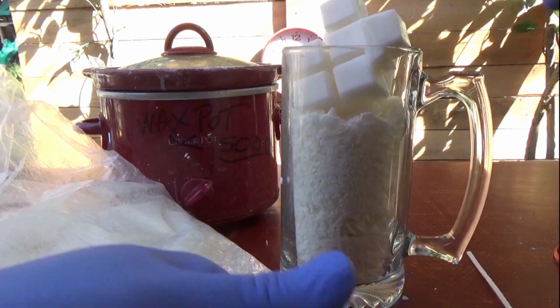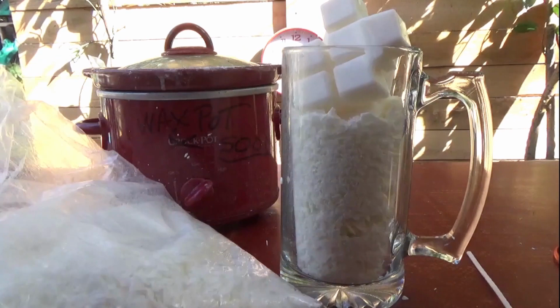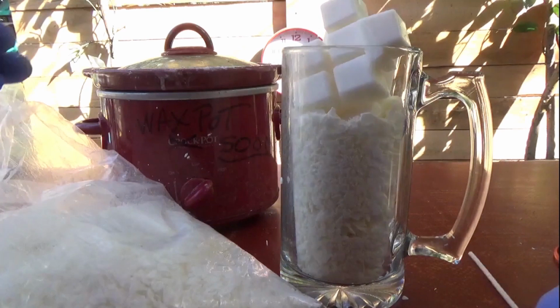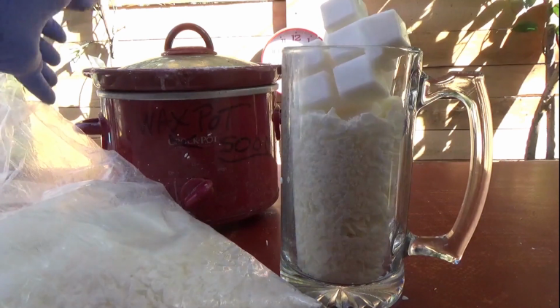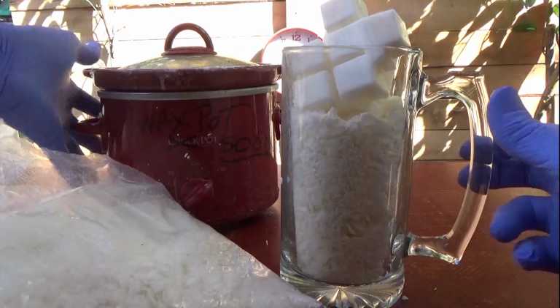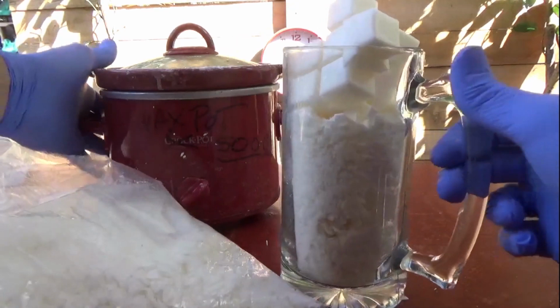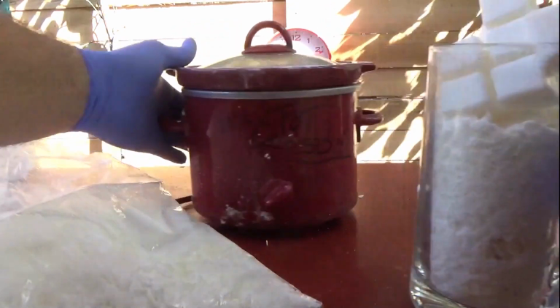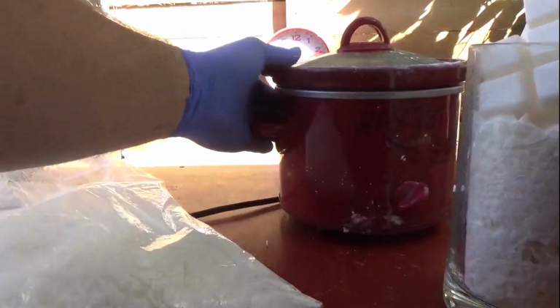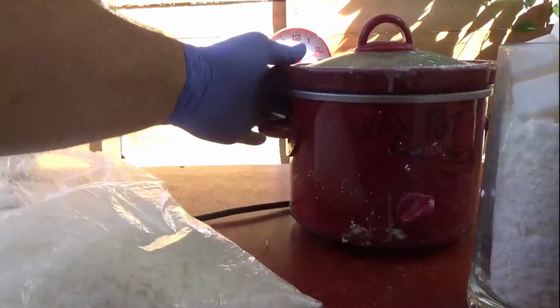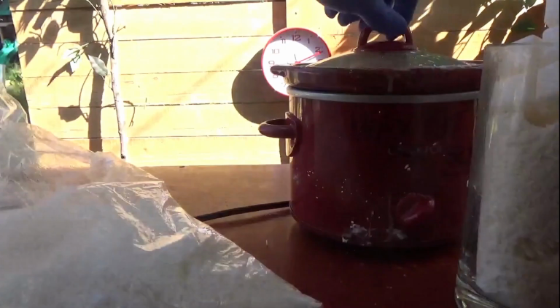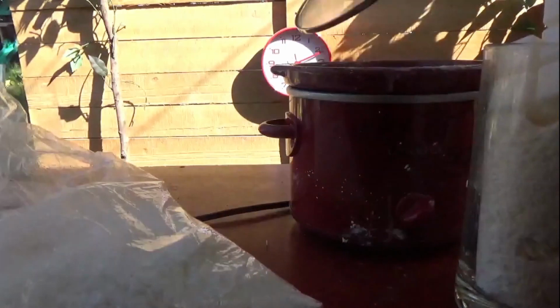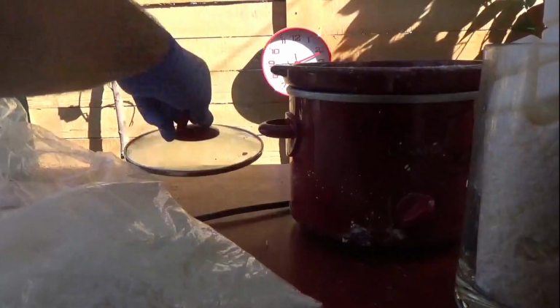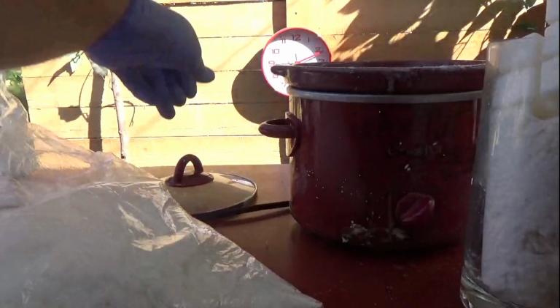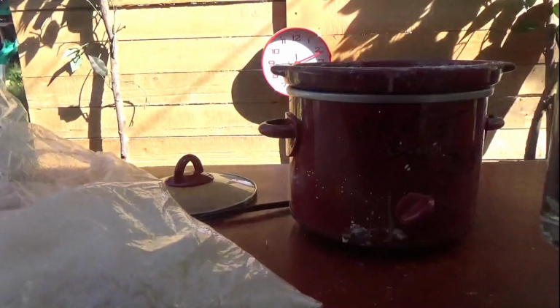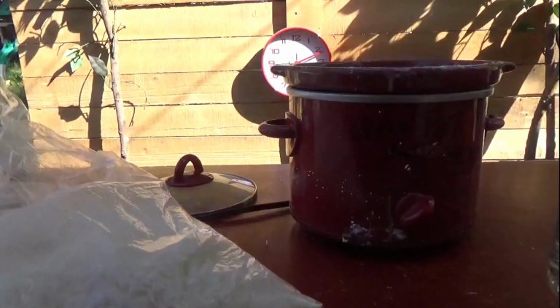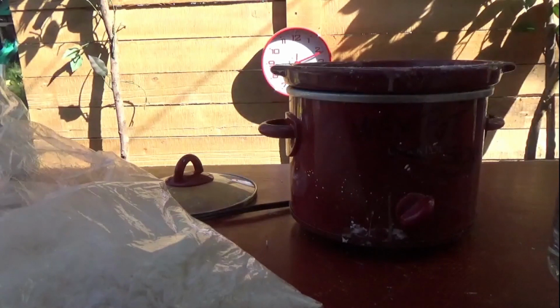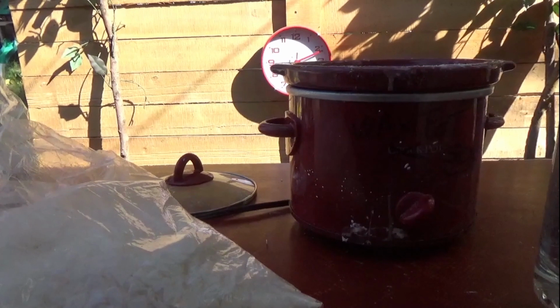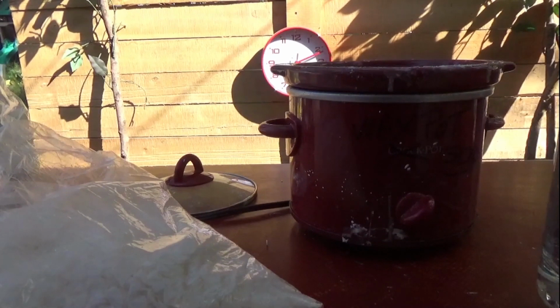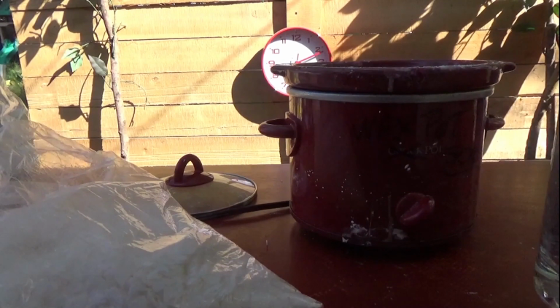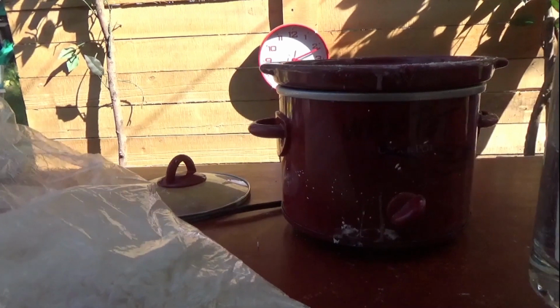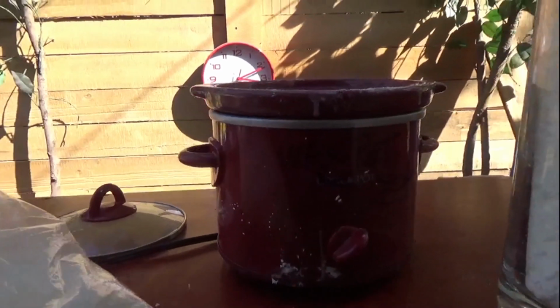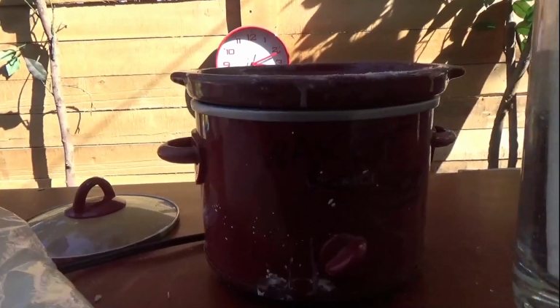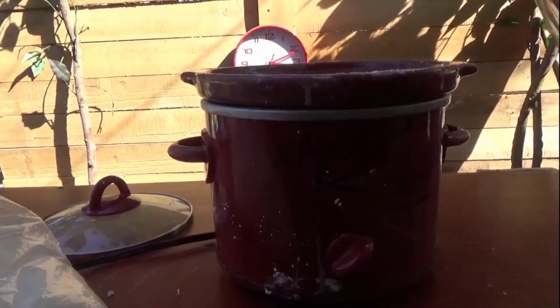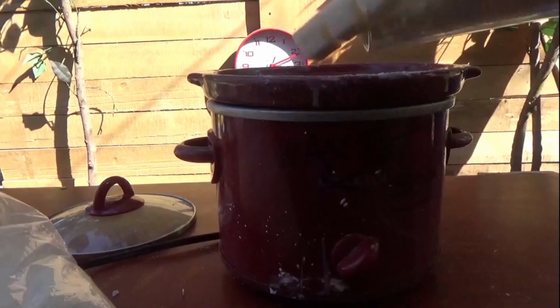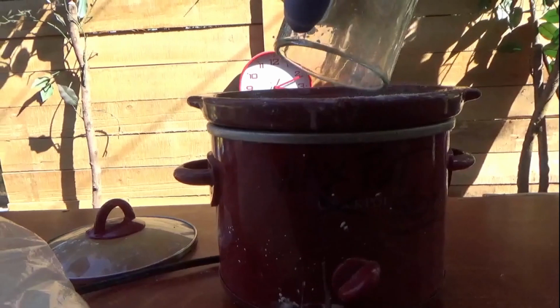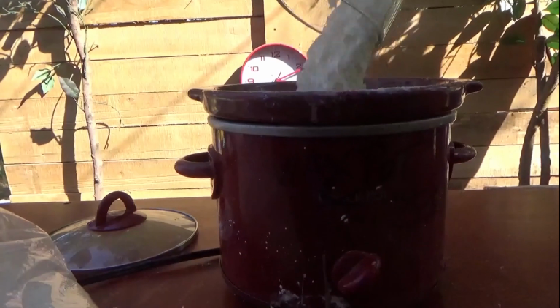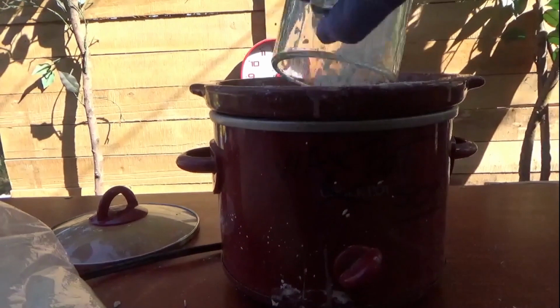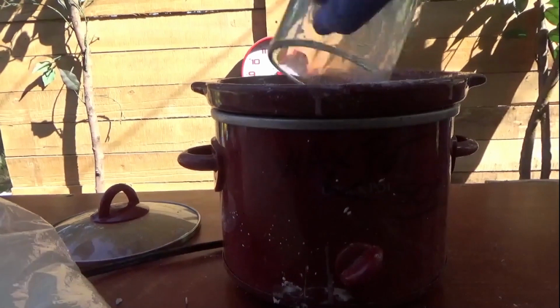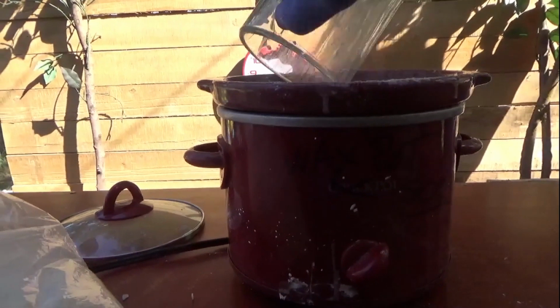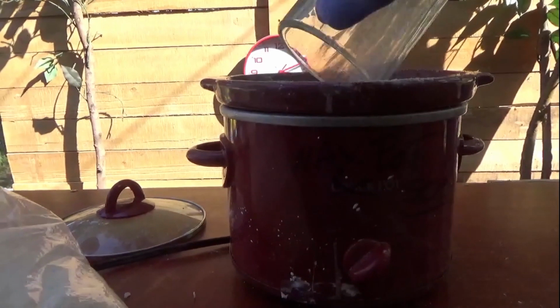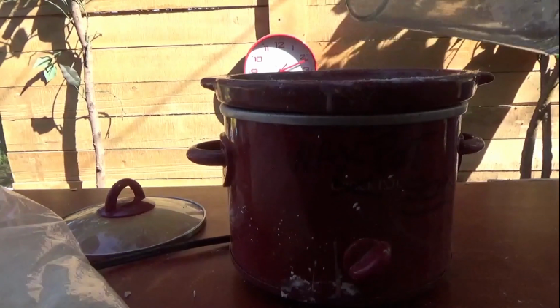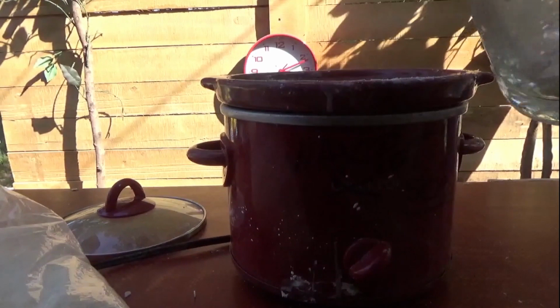We're gonna stick this in the wax pot and wait for it to melt. I've already got it preheated a little bit.